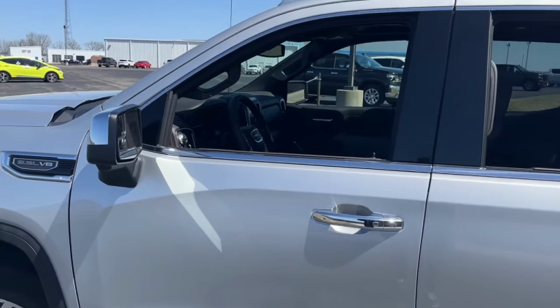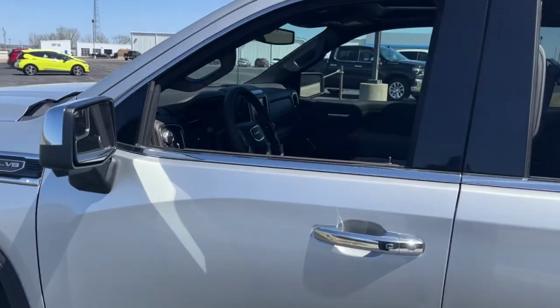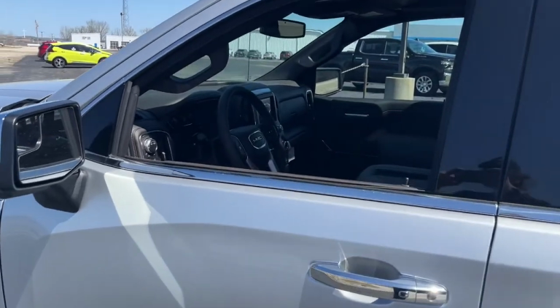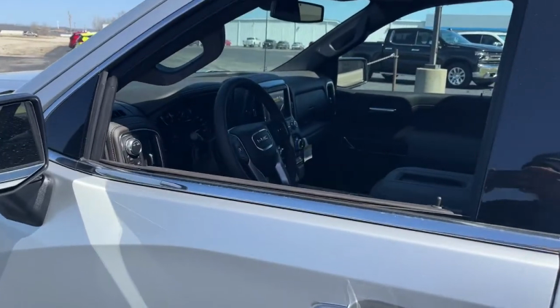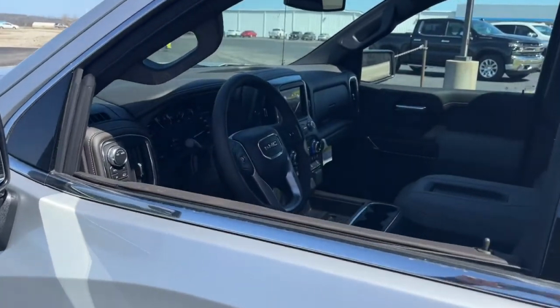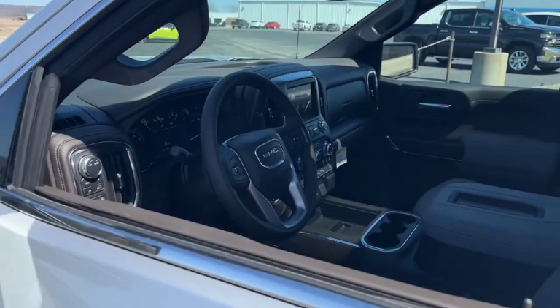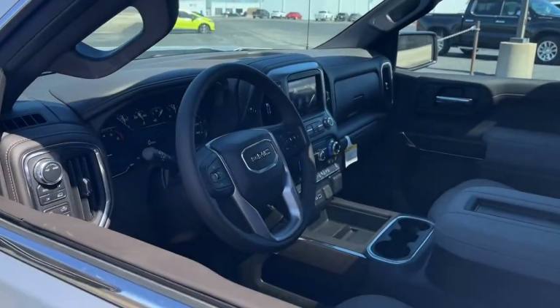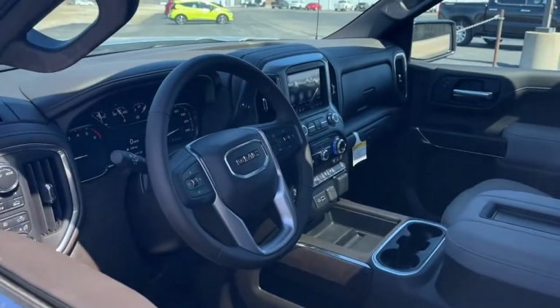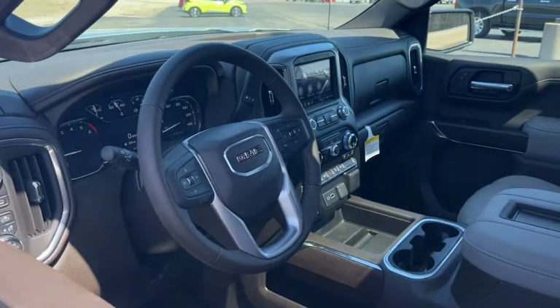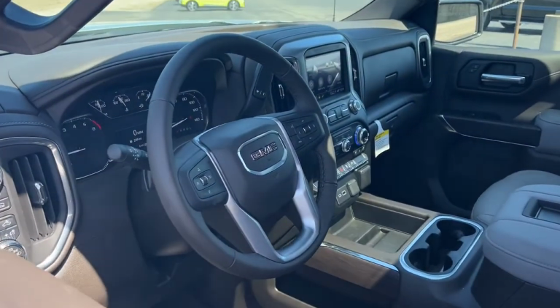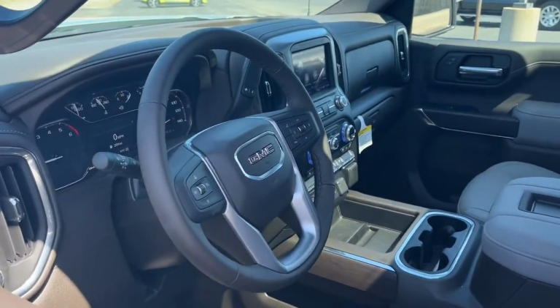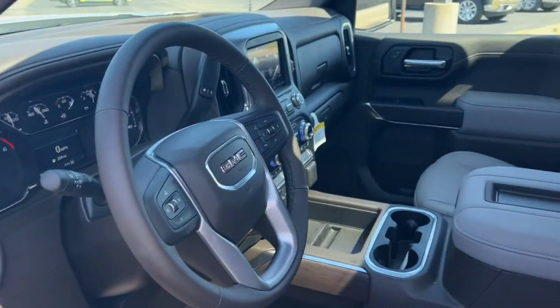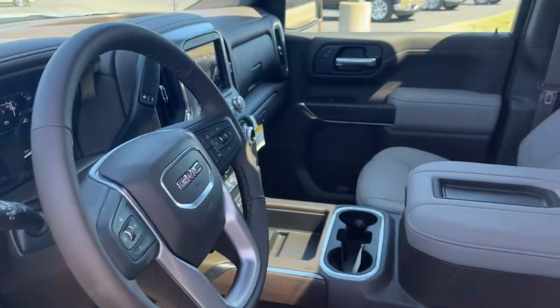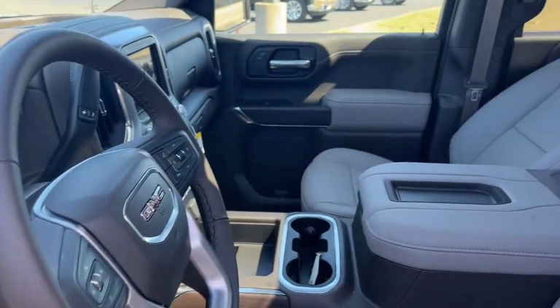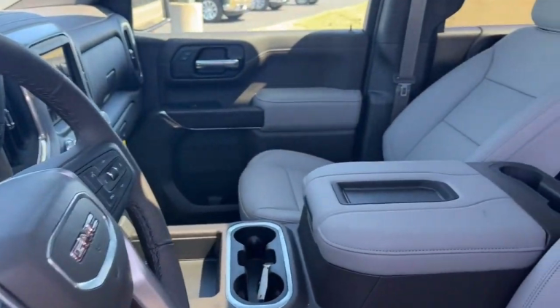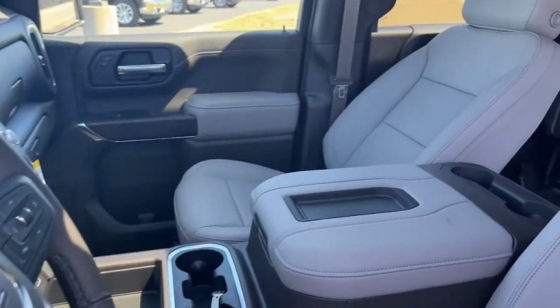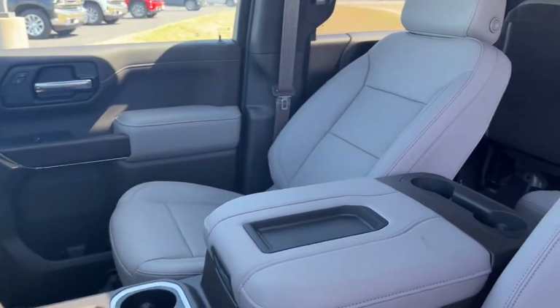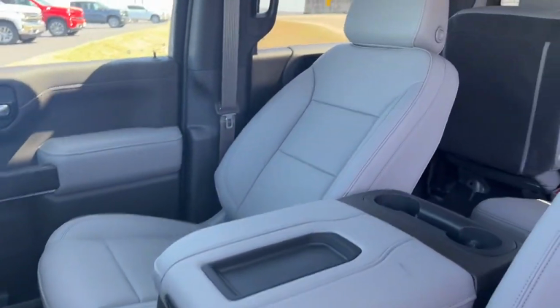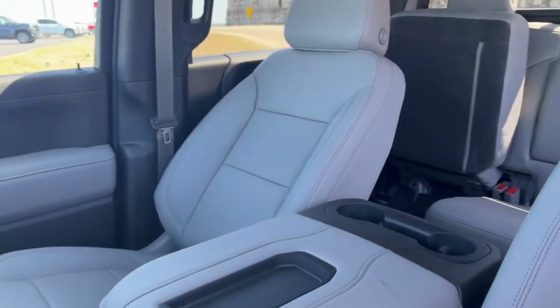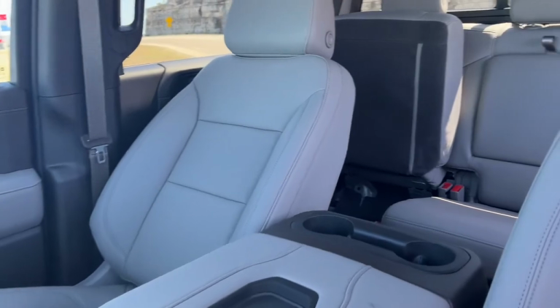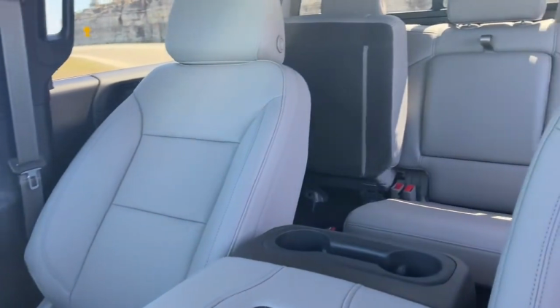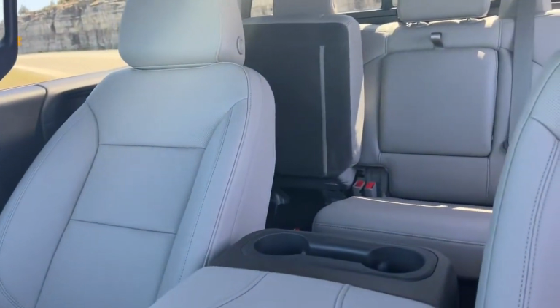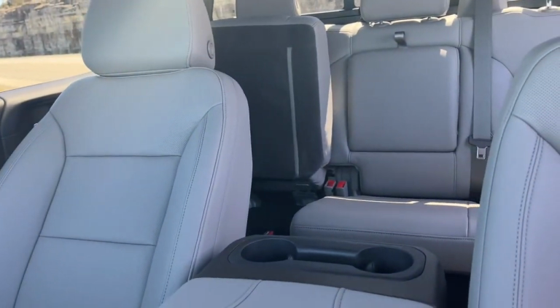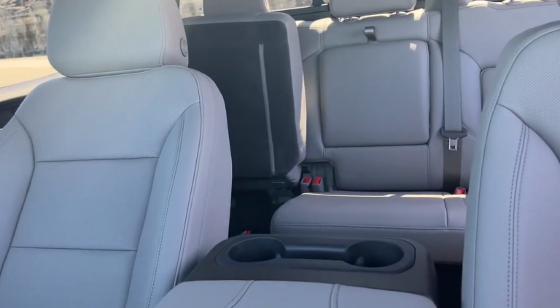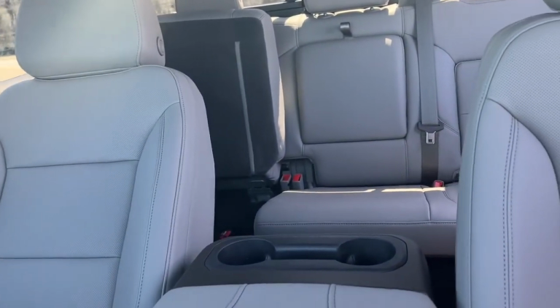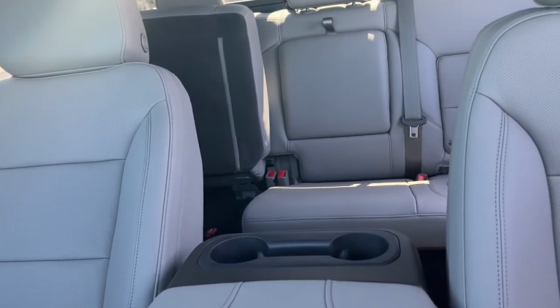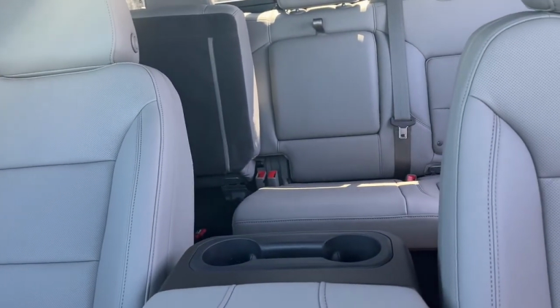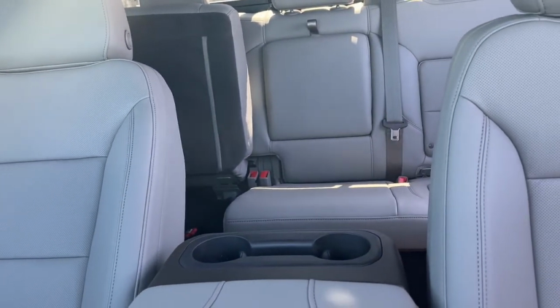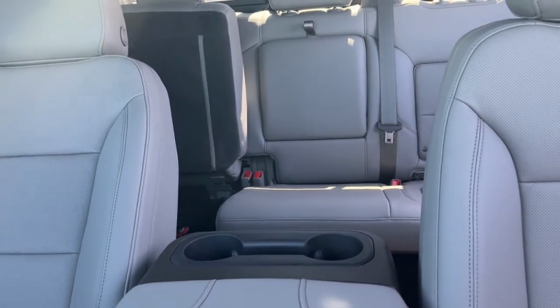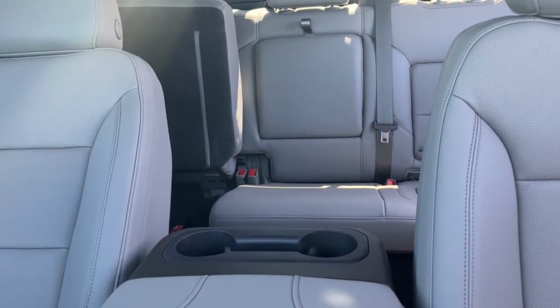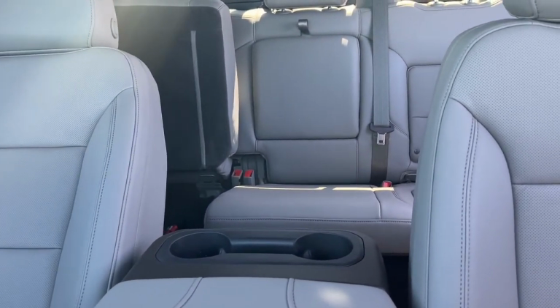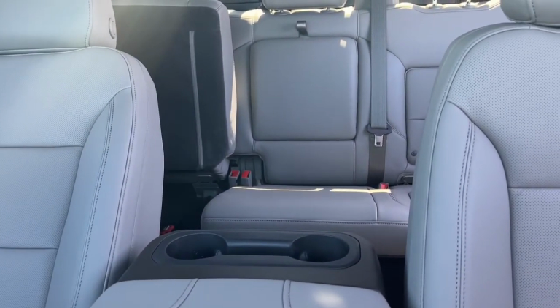Available in a wide range of powertrains, including V8 and diesel, this remarkable full-size pickup is designed to exceed your expectations.